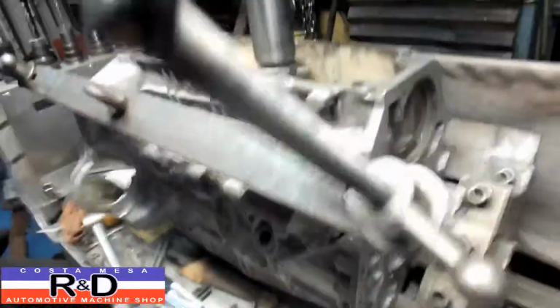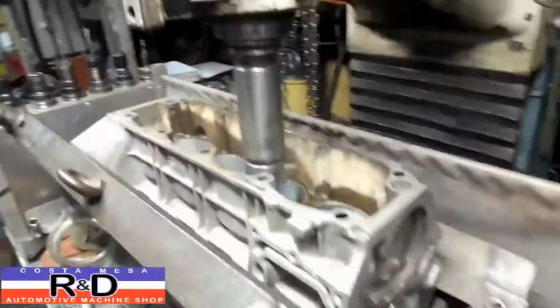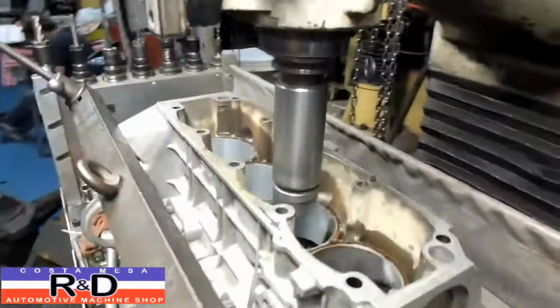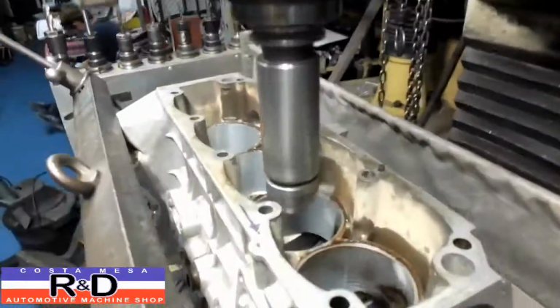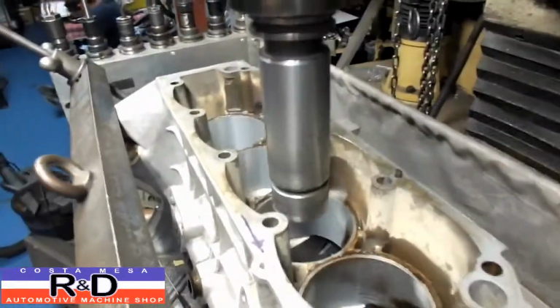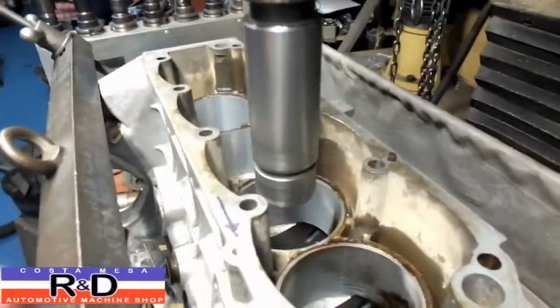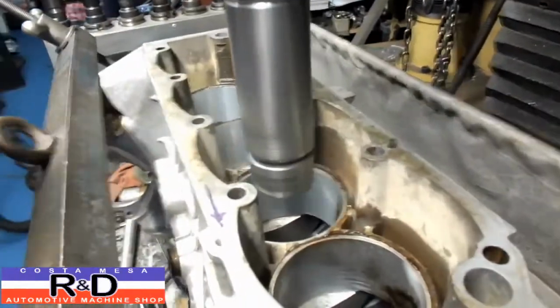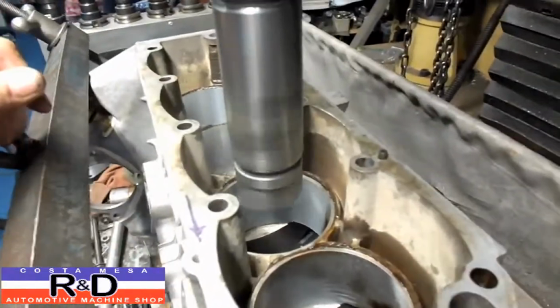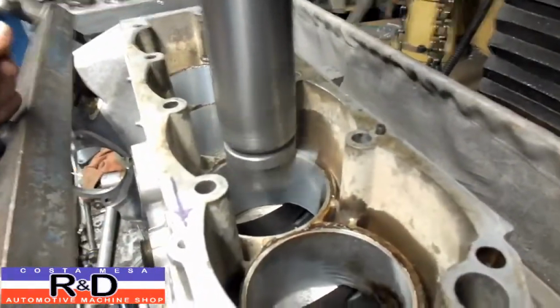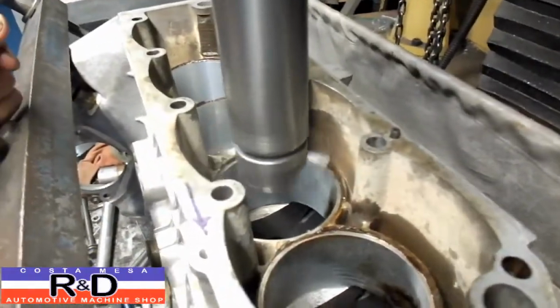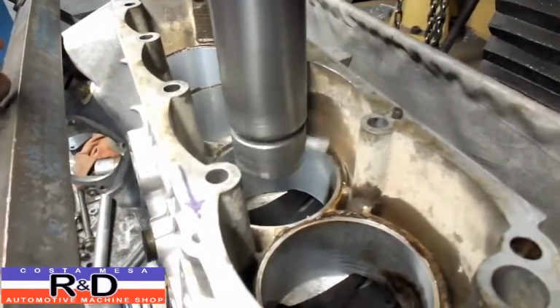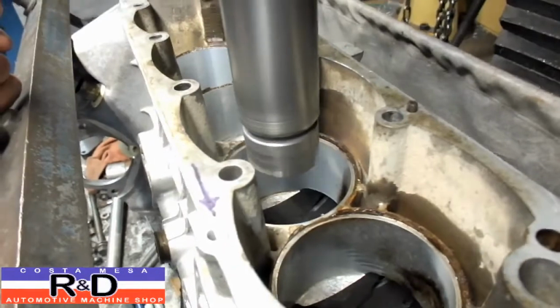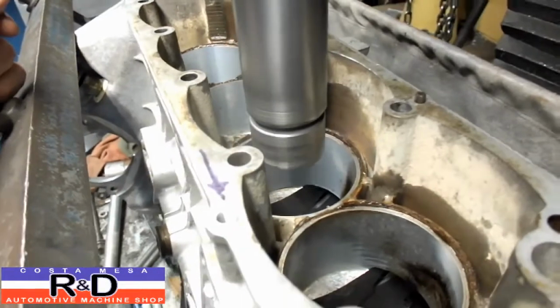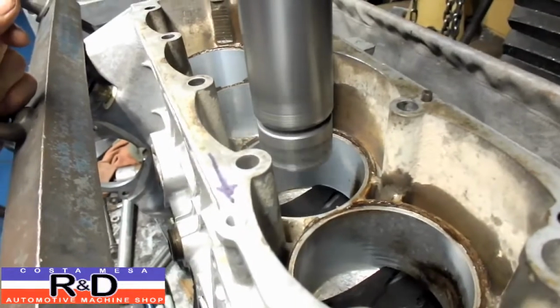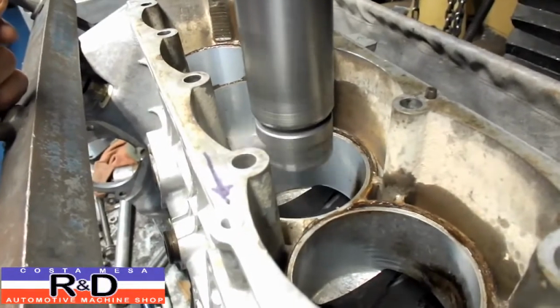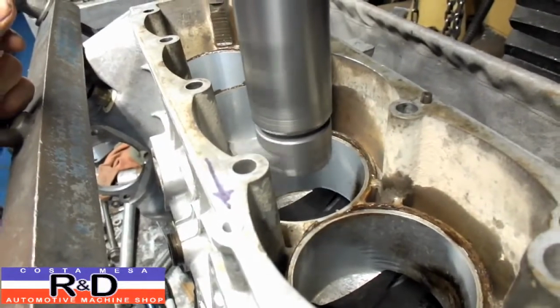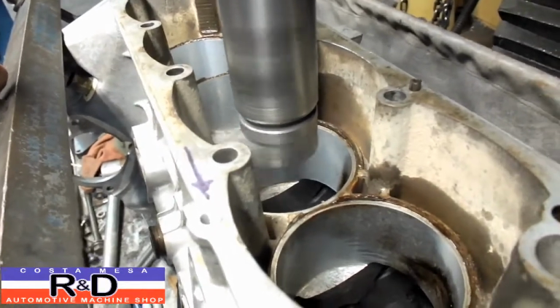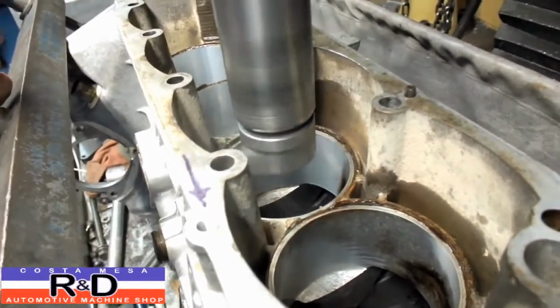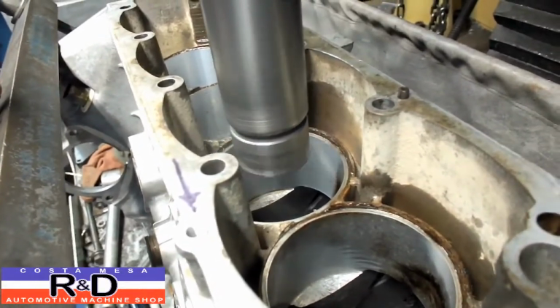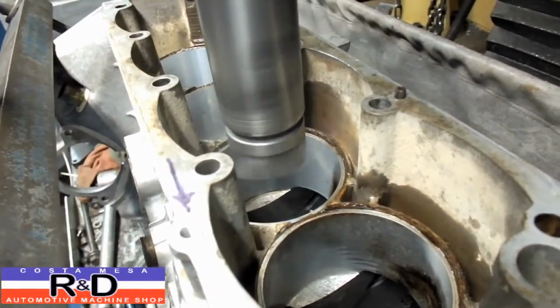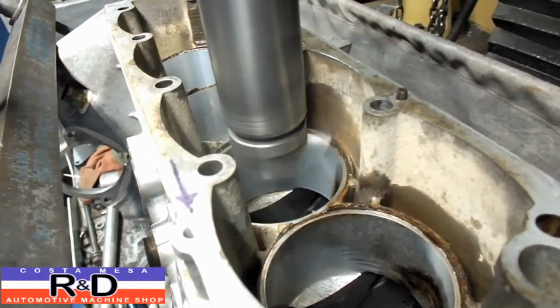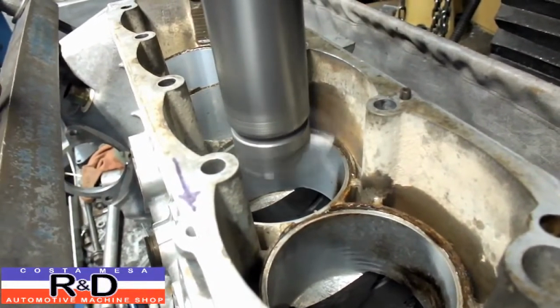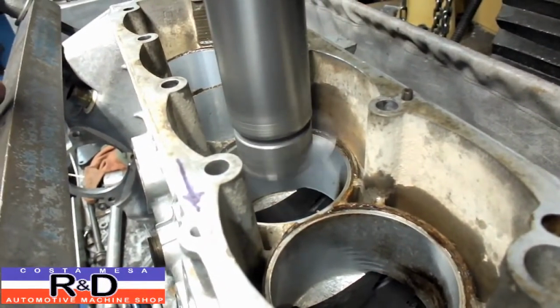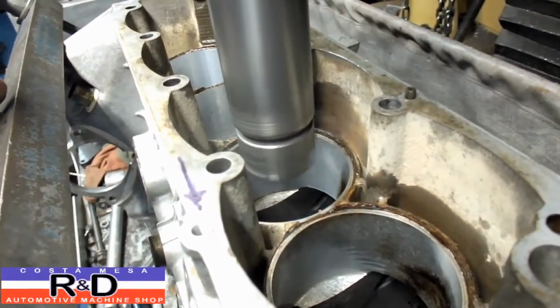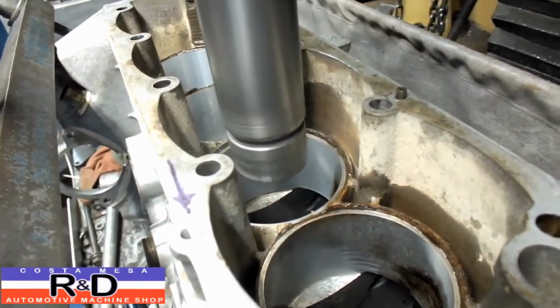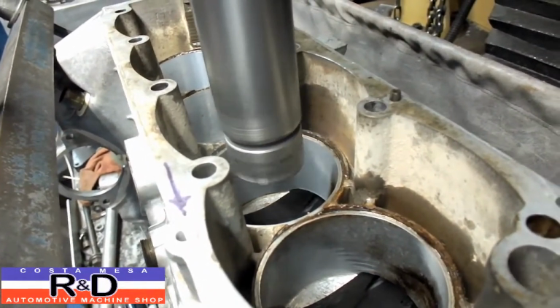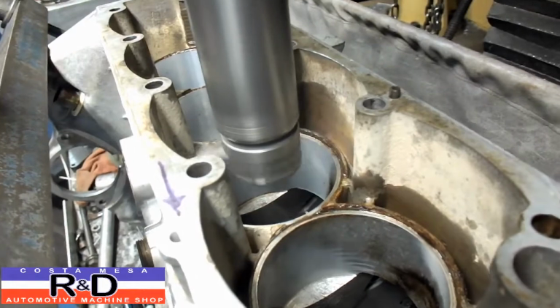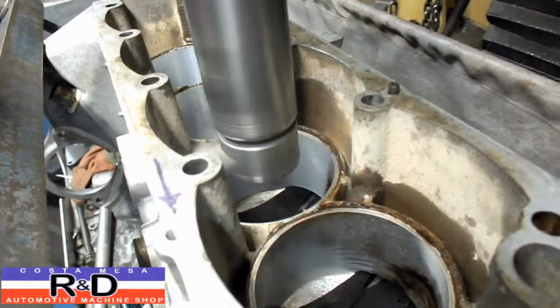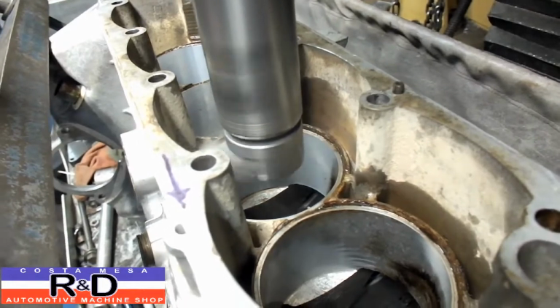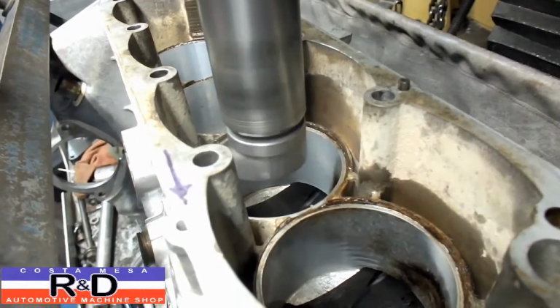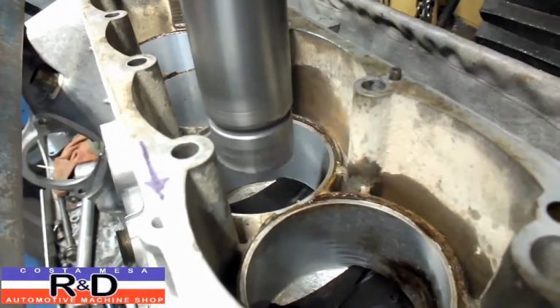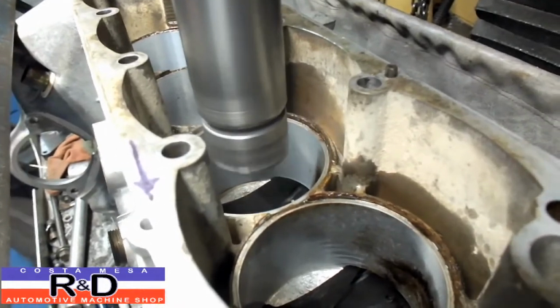We're doing some preliminary boring here. We're probably about 1,500 thousandths or so over the standard size. We're going to measure this and see how much more we need to take out.